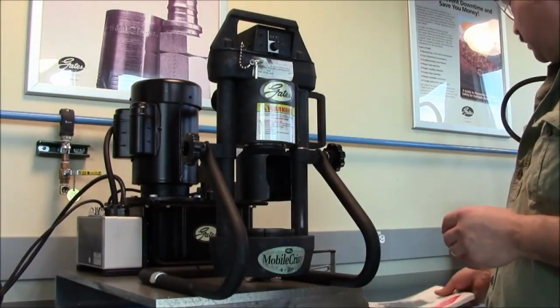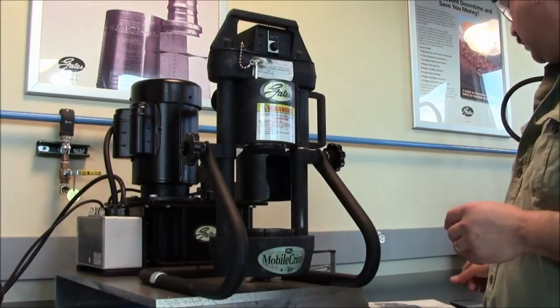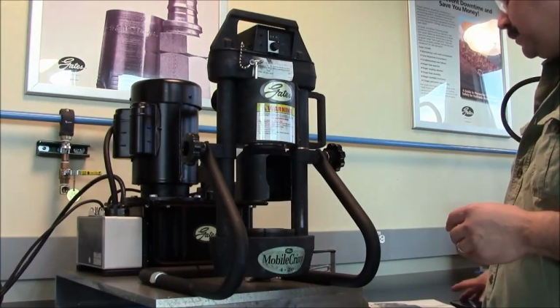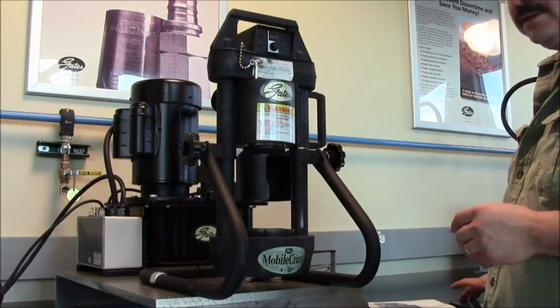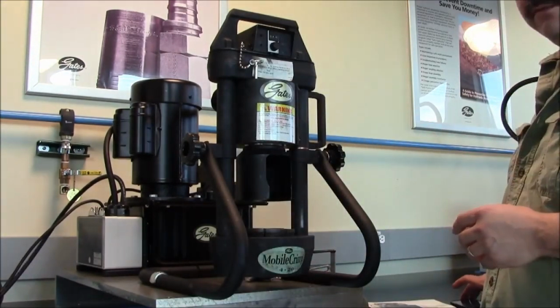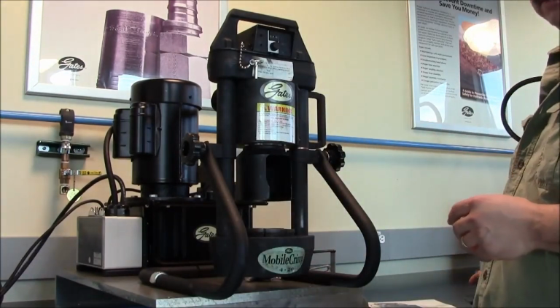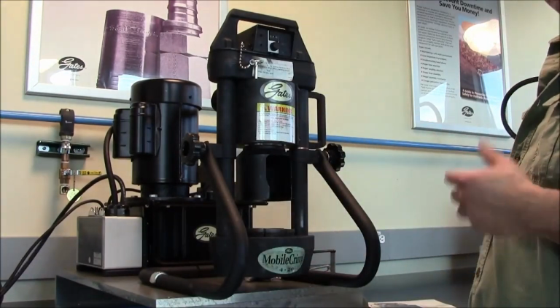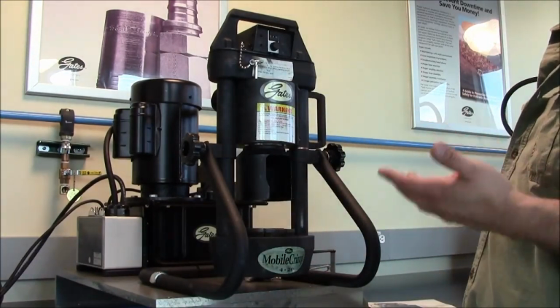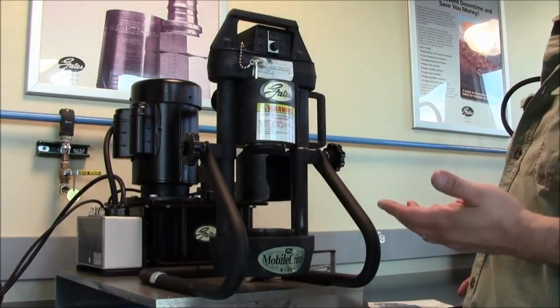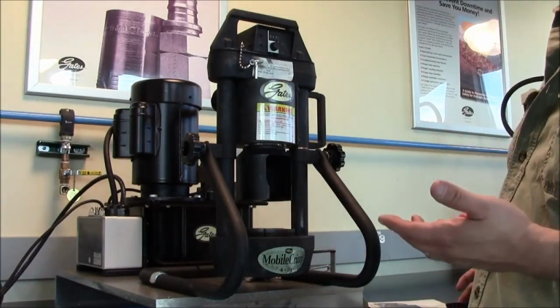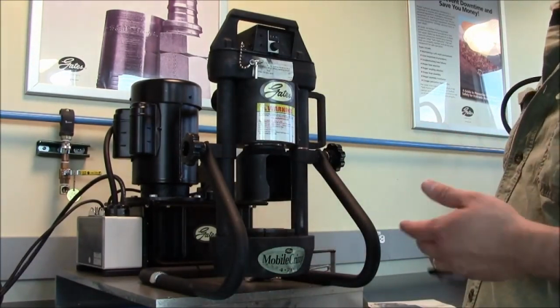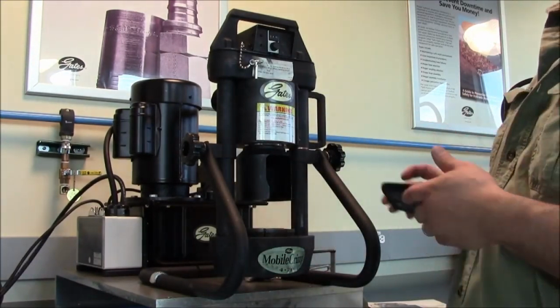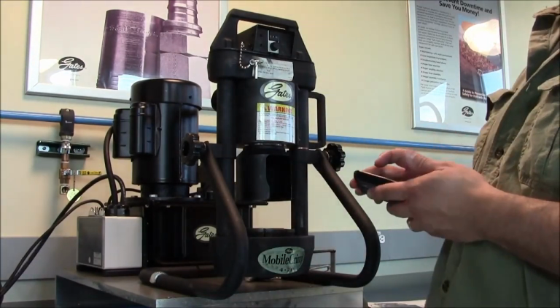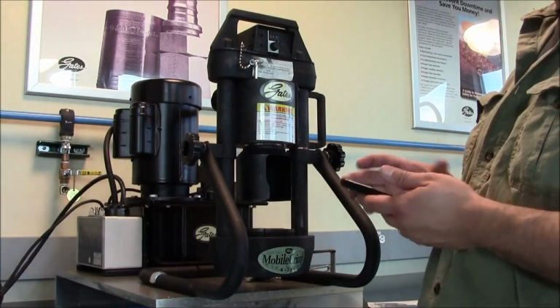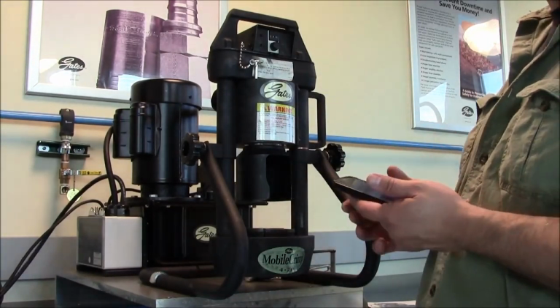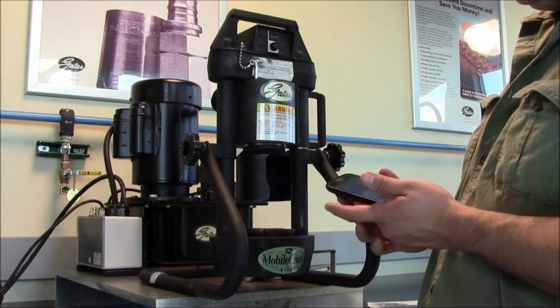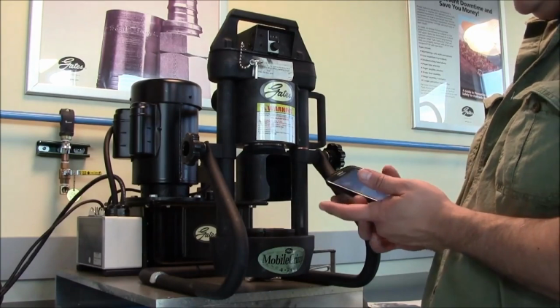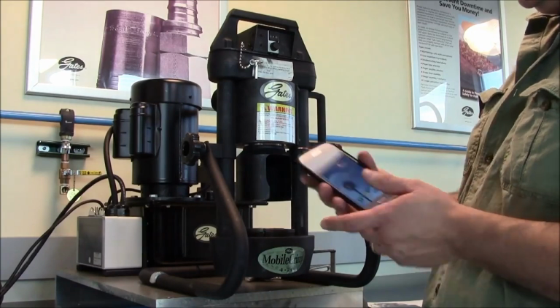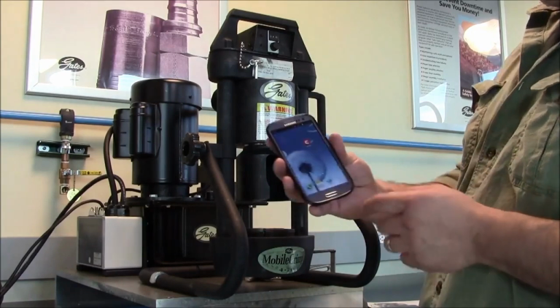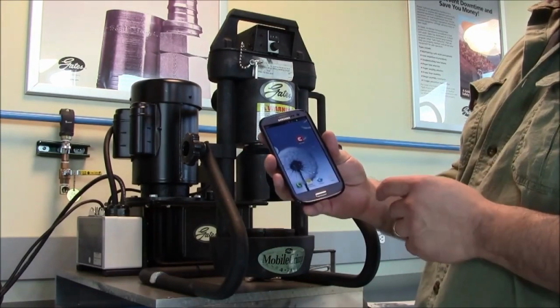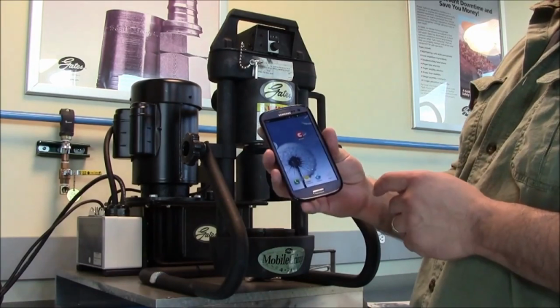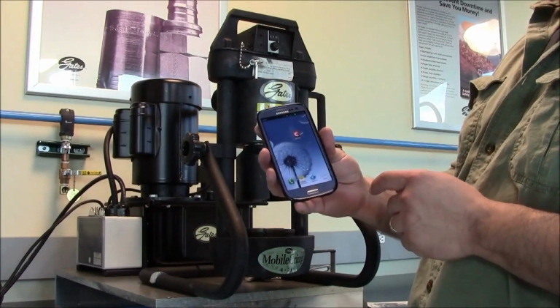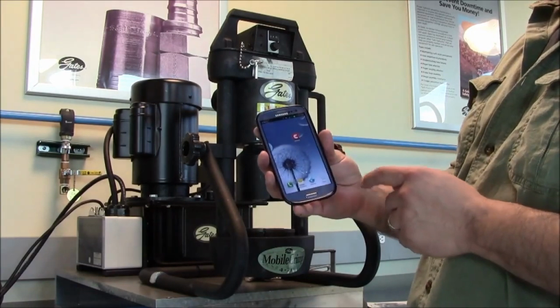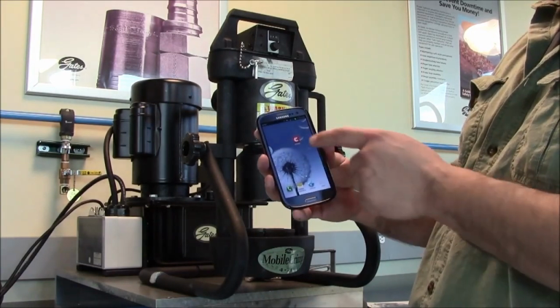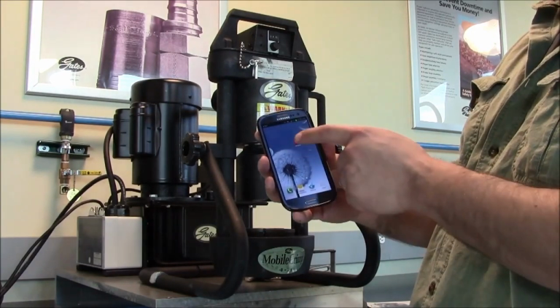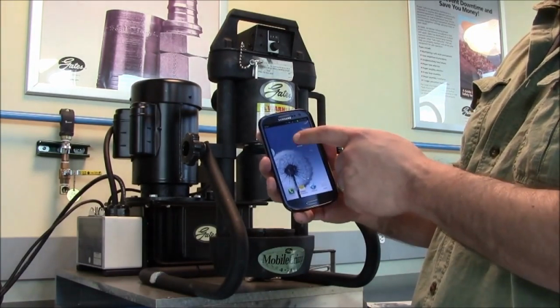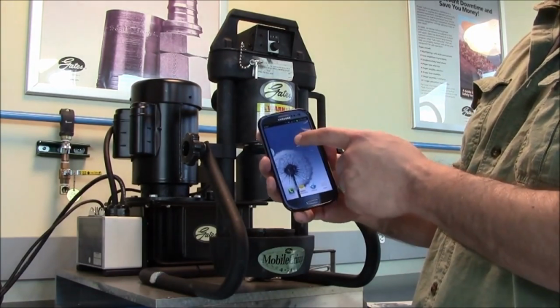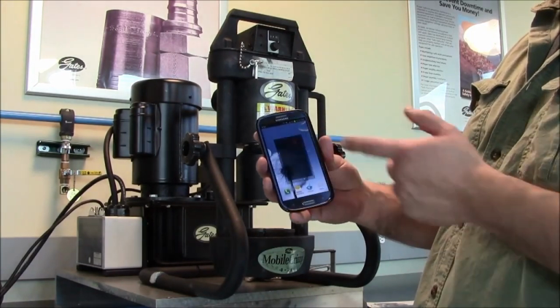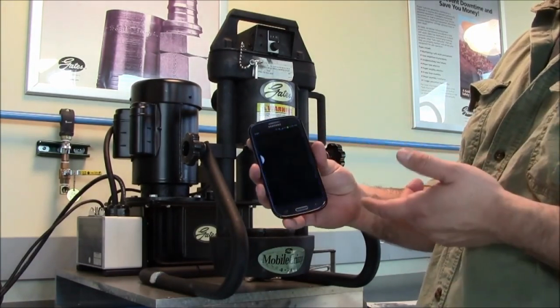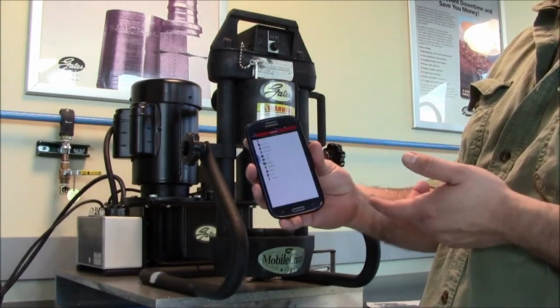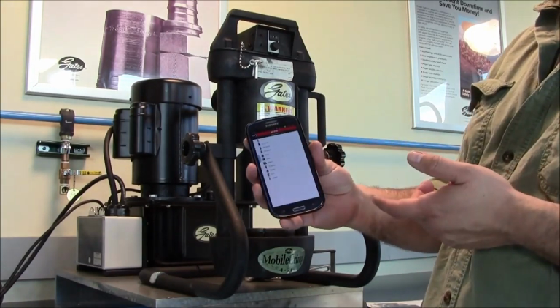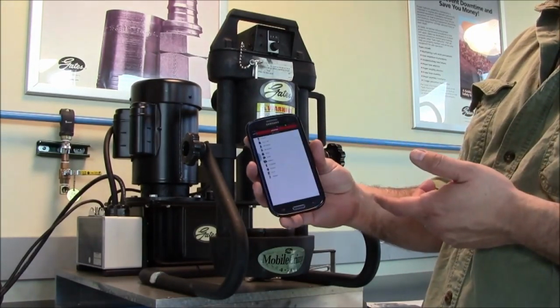You can also get this information off of Gates.com through the e-crimp application, or you can download e-crimp to your smartphone and you're ready to go.